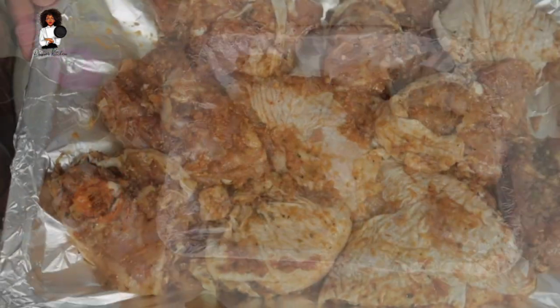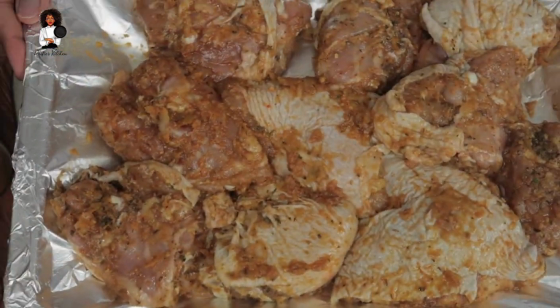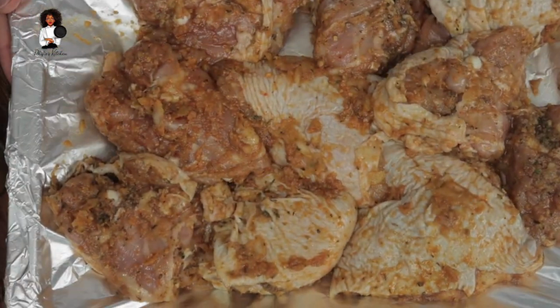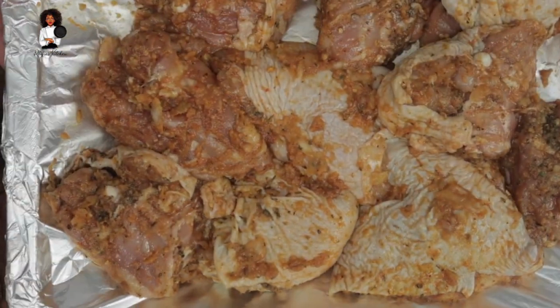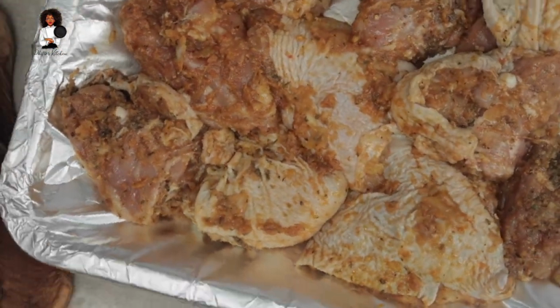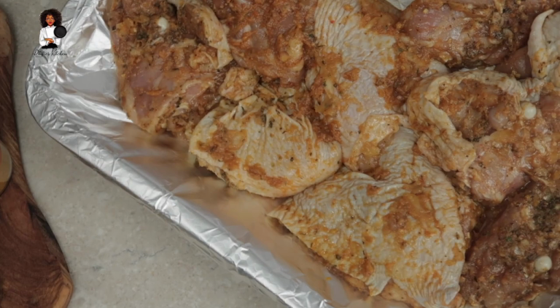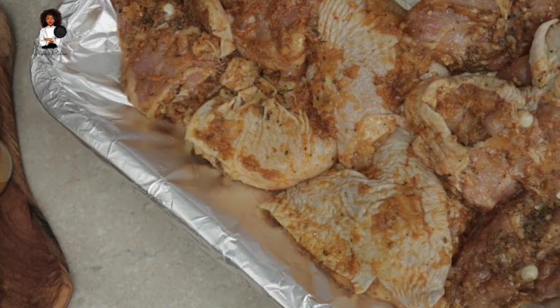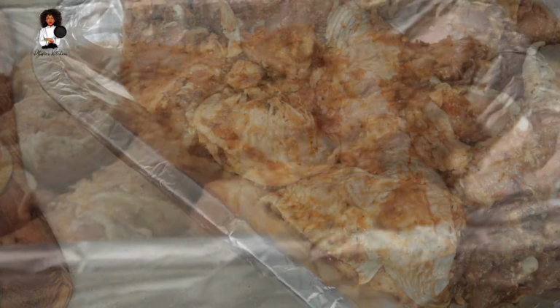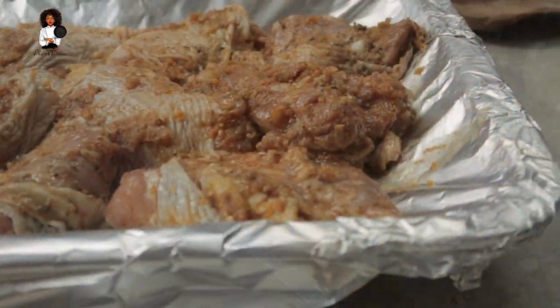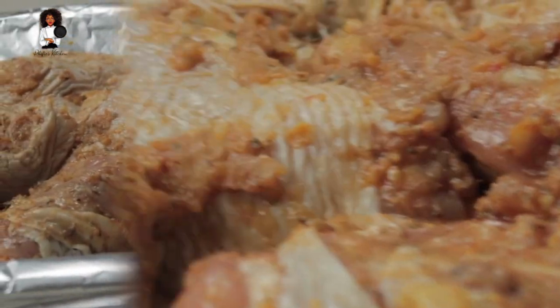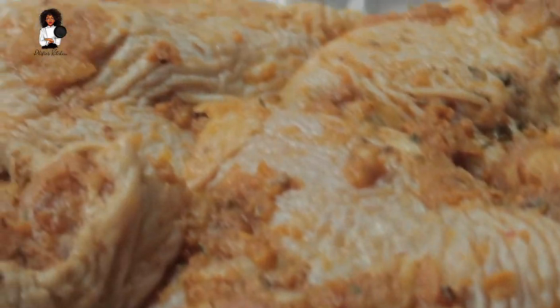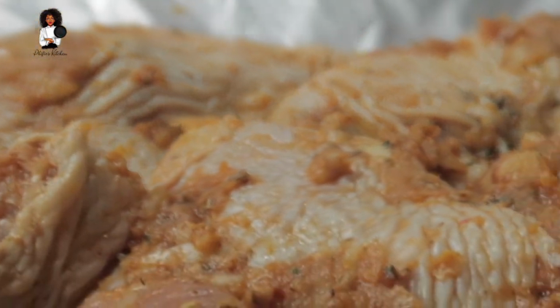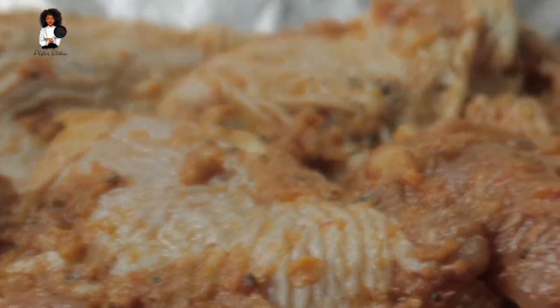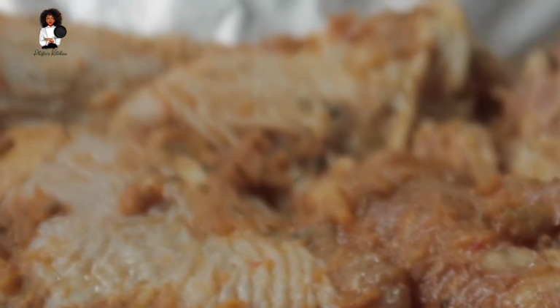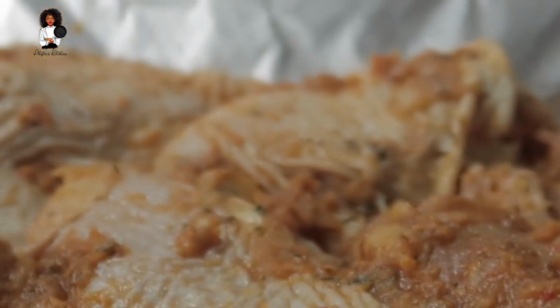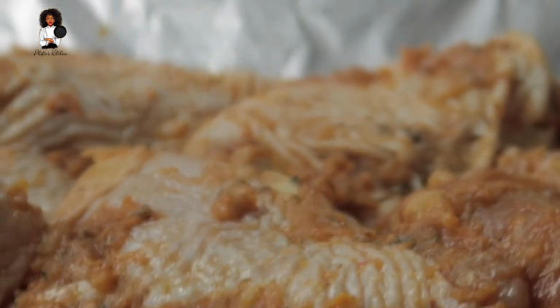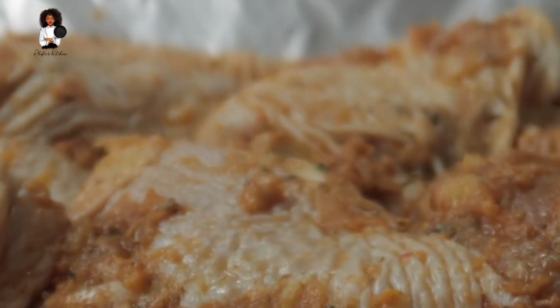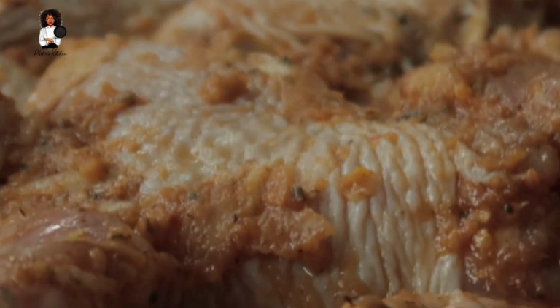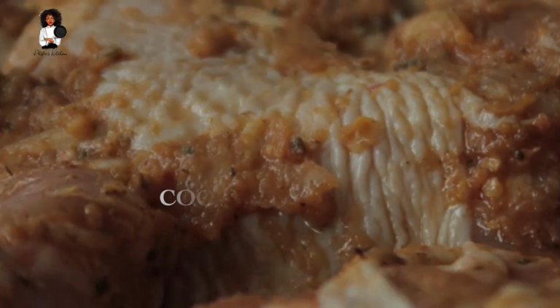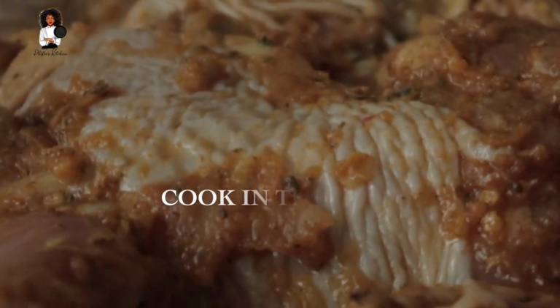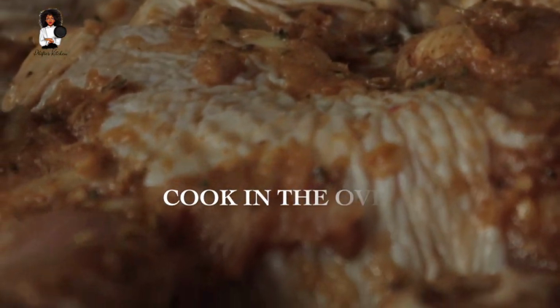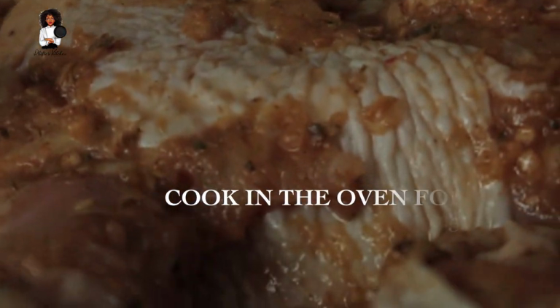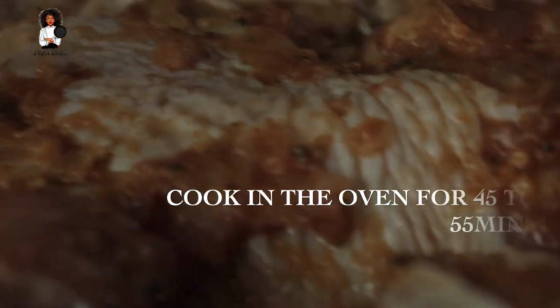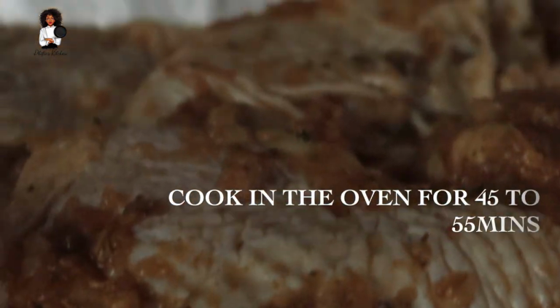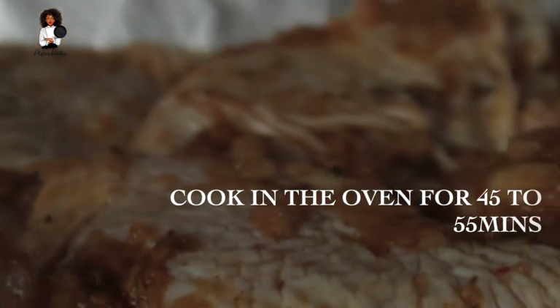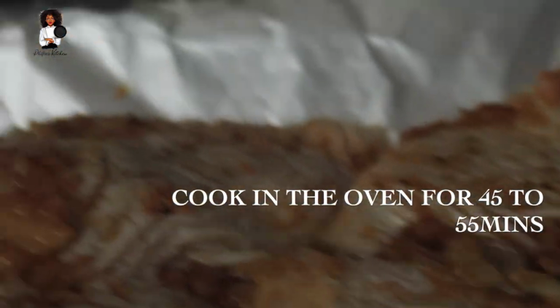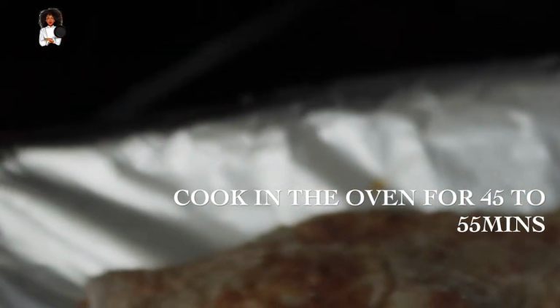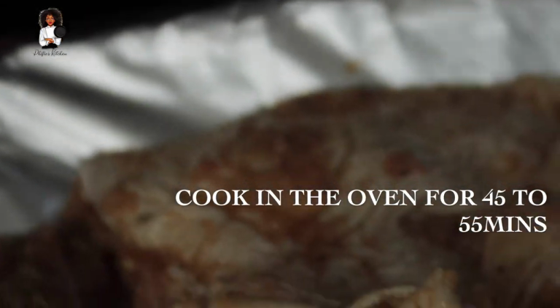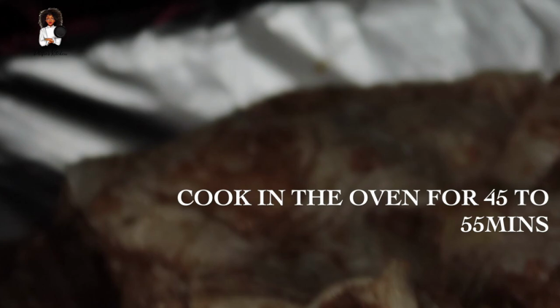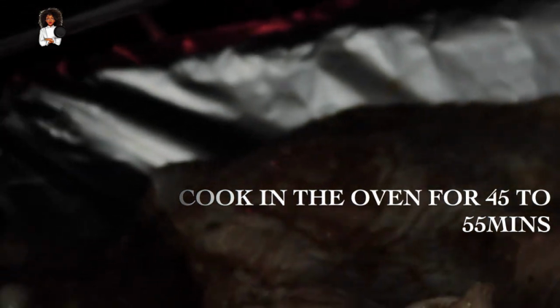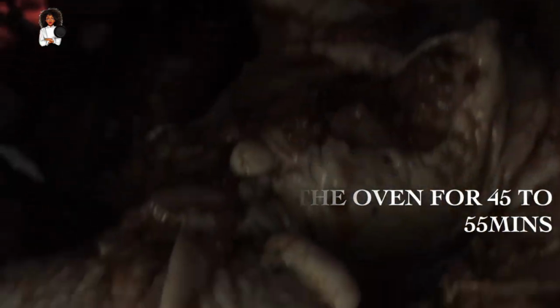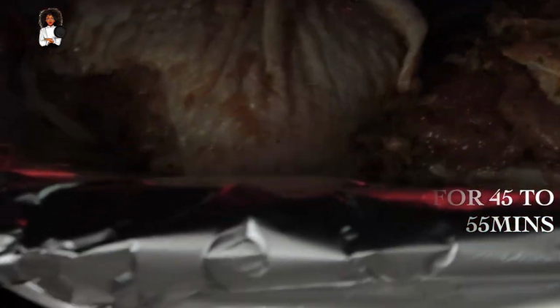Now that looks absolutely gorgeous - that's lovely. Now I'm going to be cooking this in the oven, or oven grilling this, for about 45 minutes to about 55 minutes.